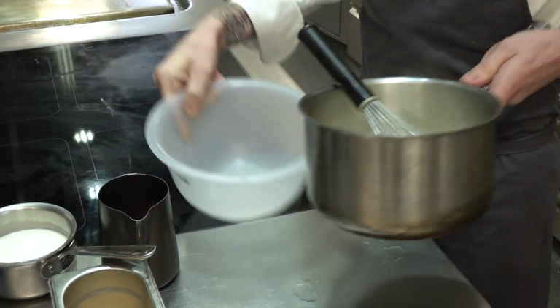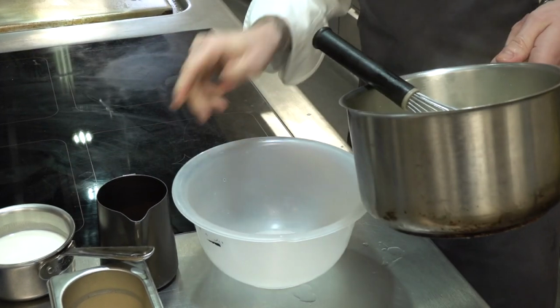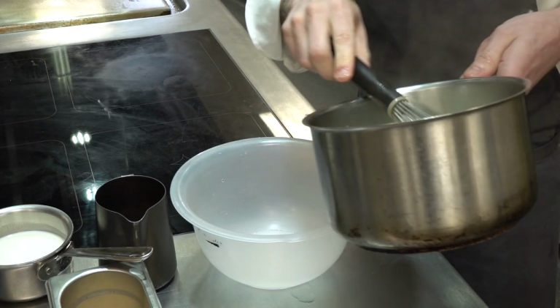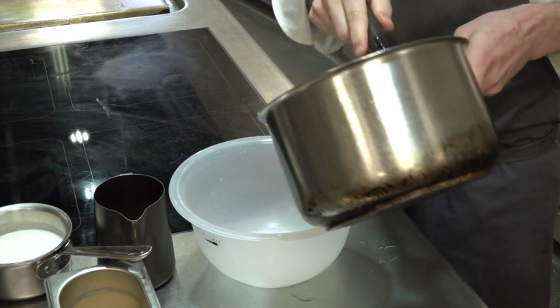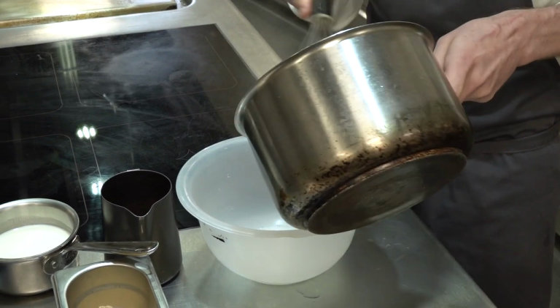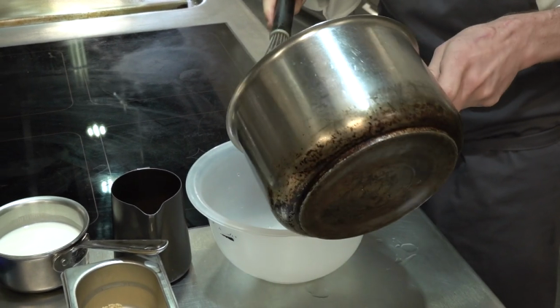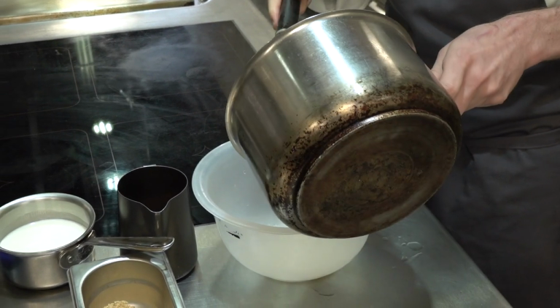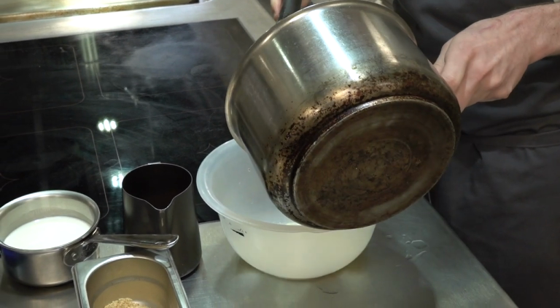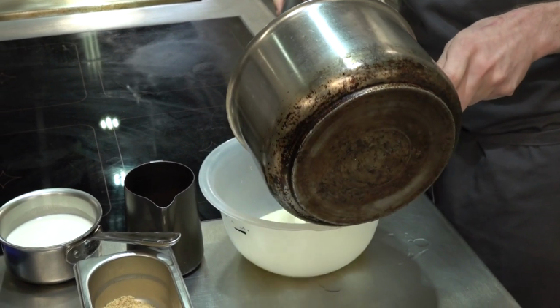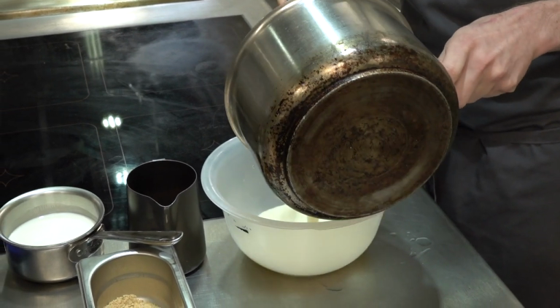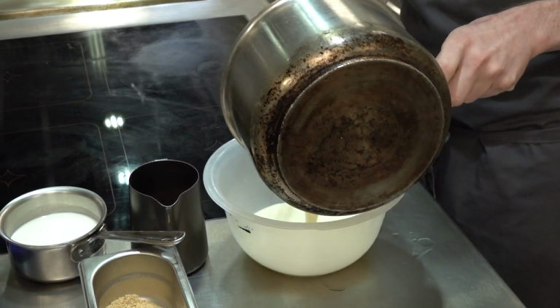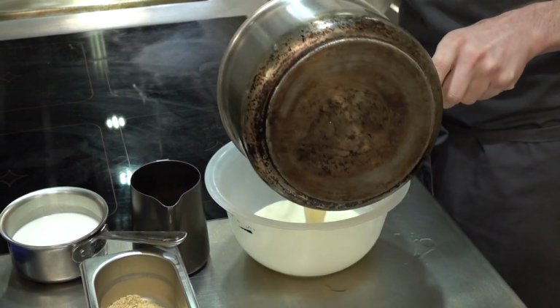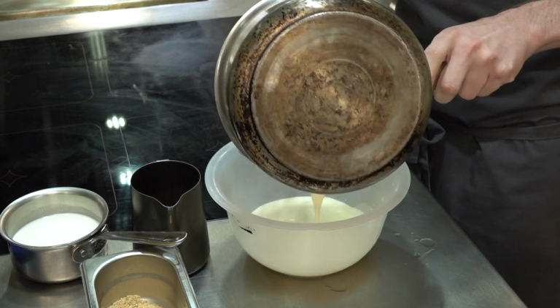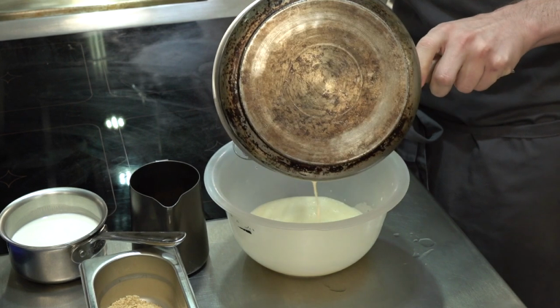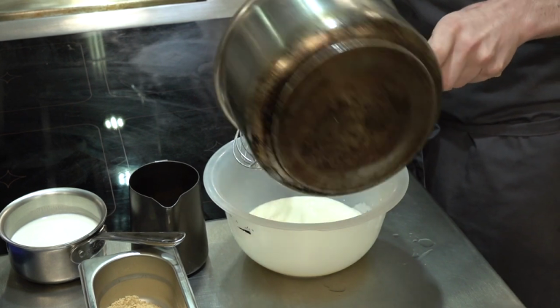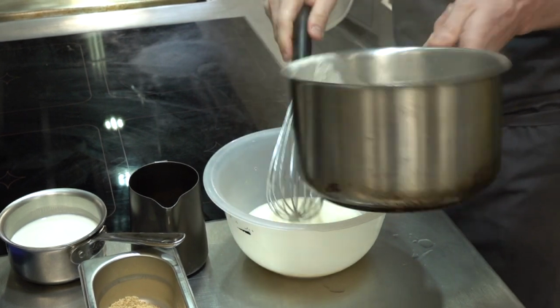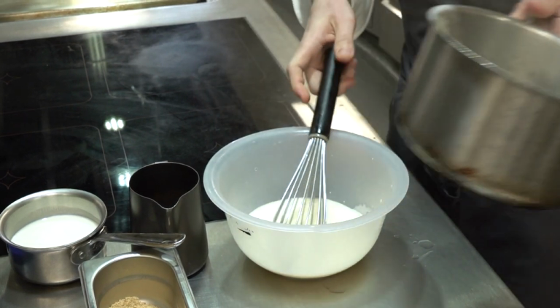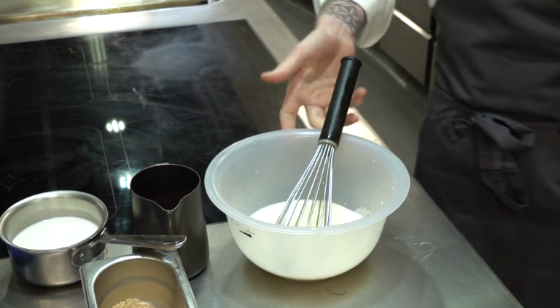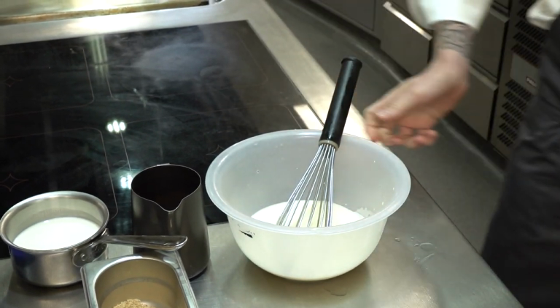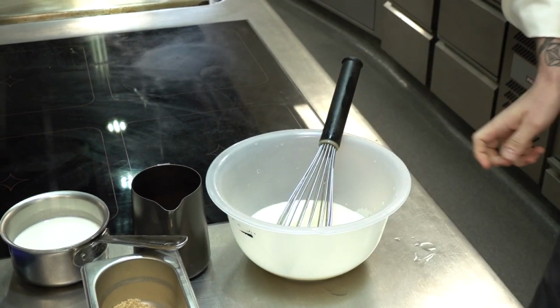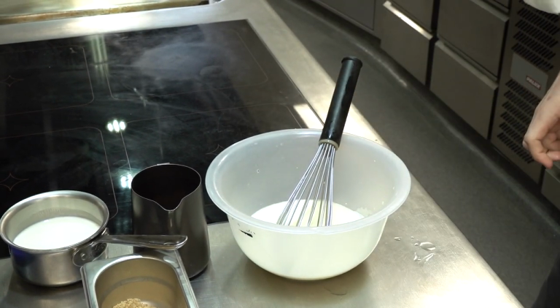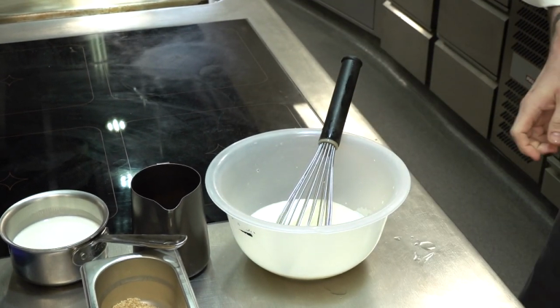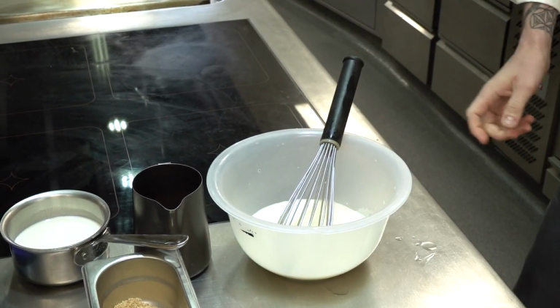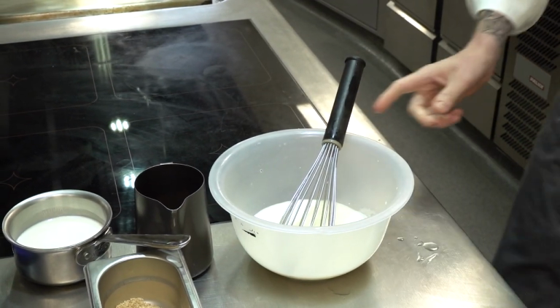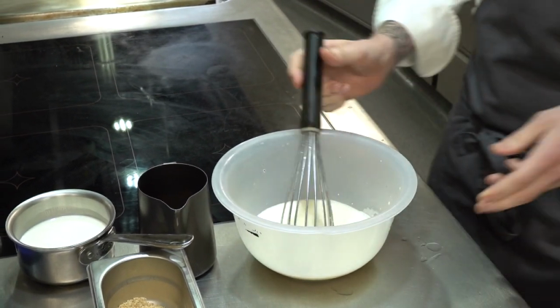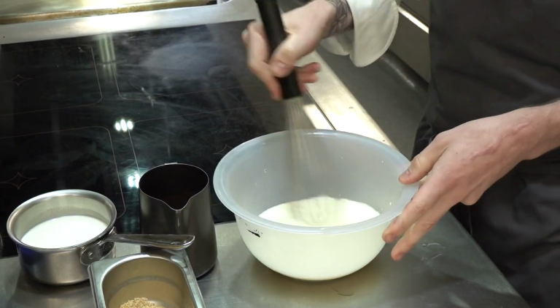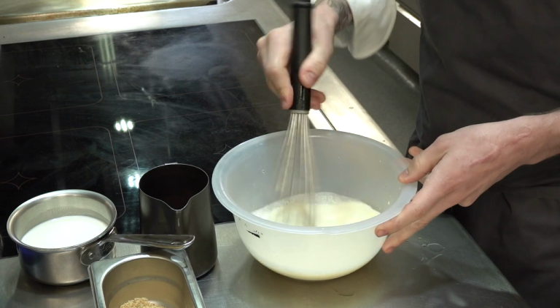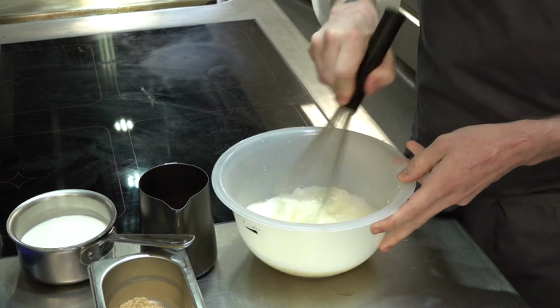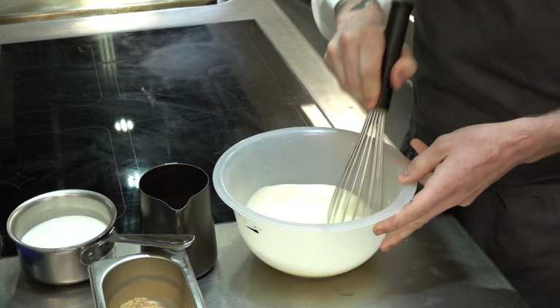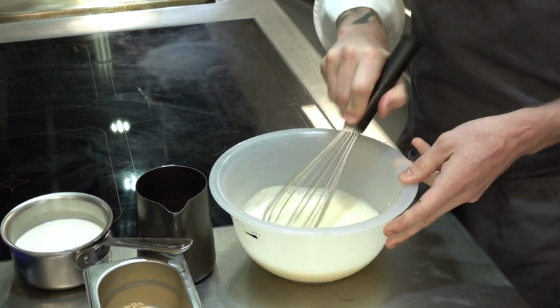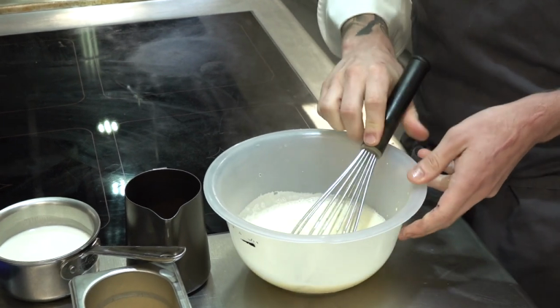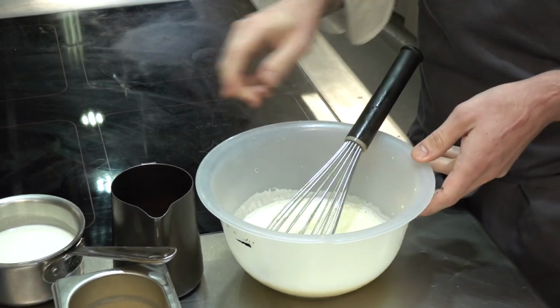Transfer that into a bowl and let it cool down. We give it about an hour to cool down, just so when we add the buttermilk, it doesn't split the buttermilk out.